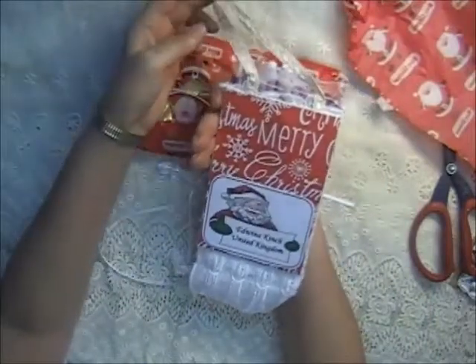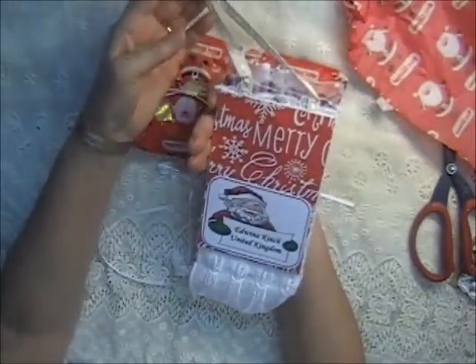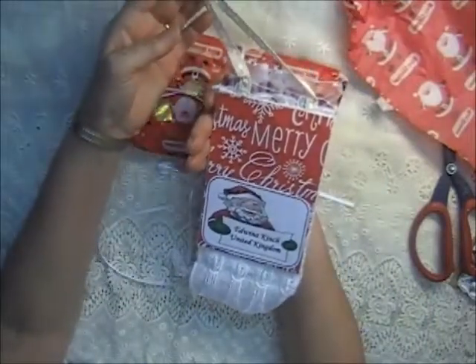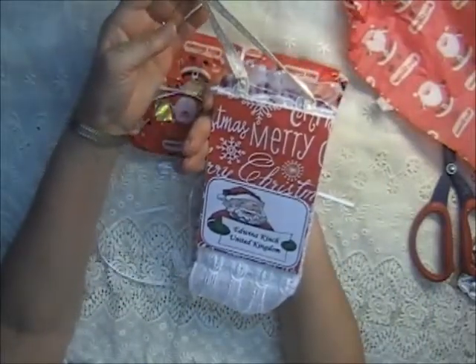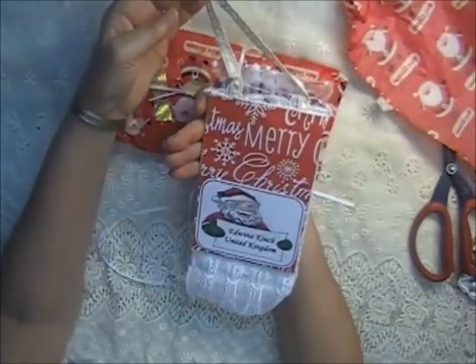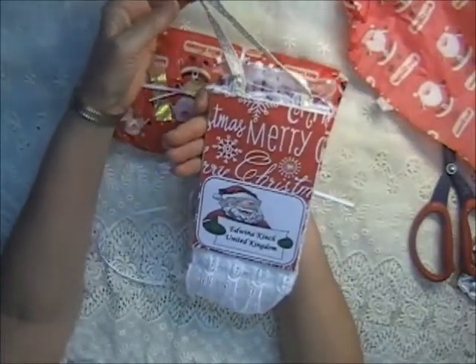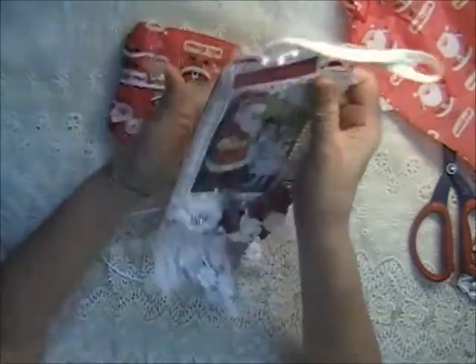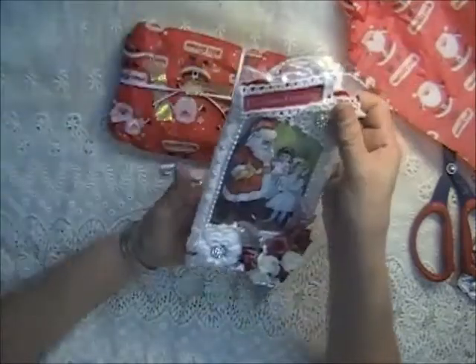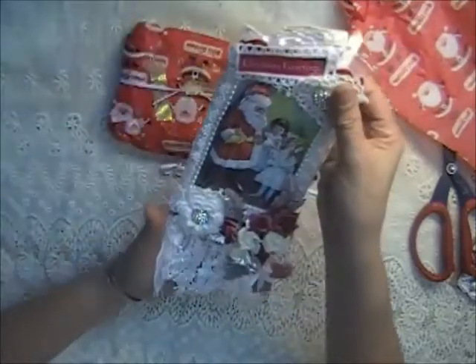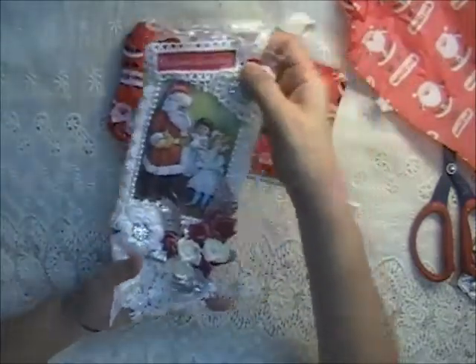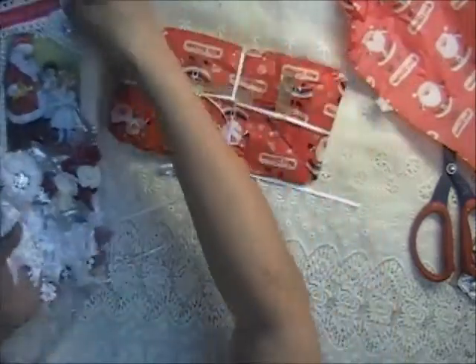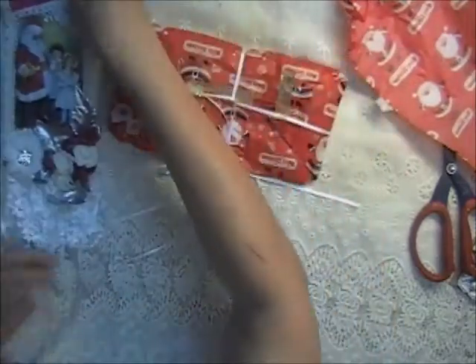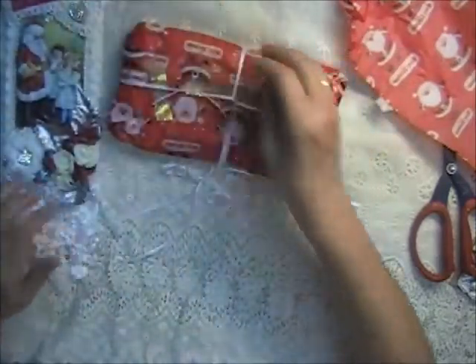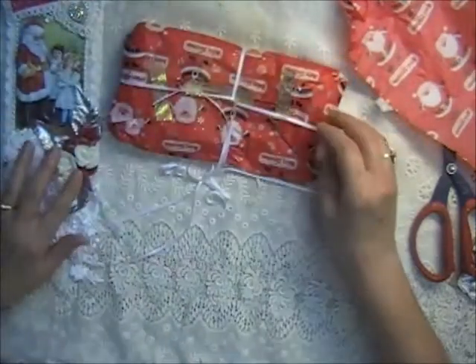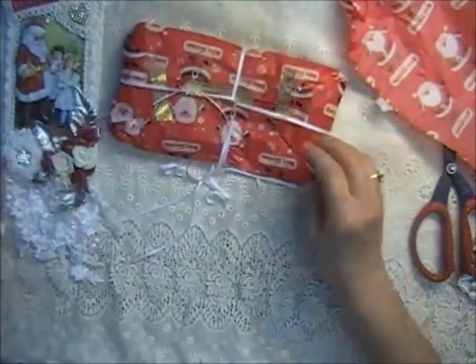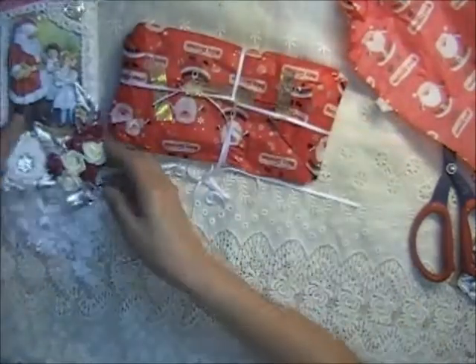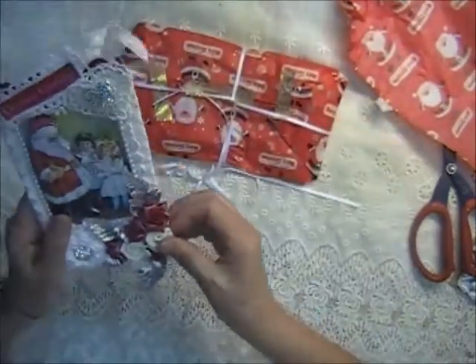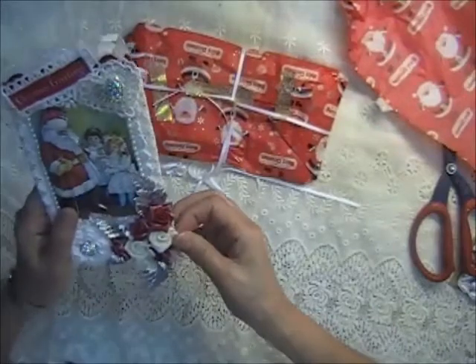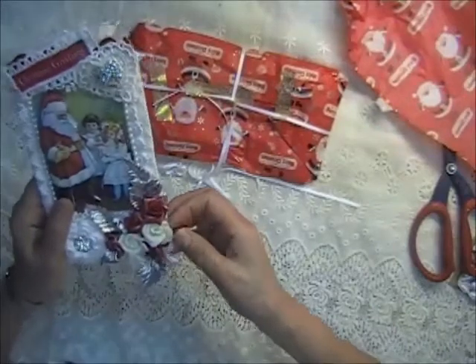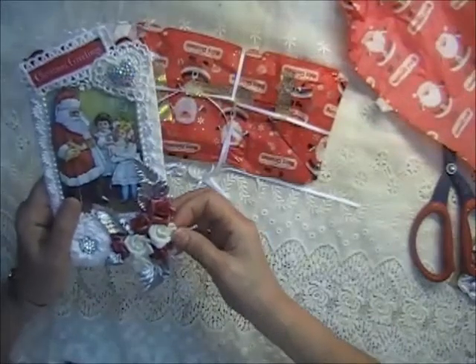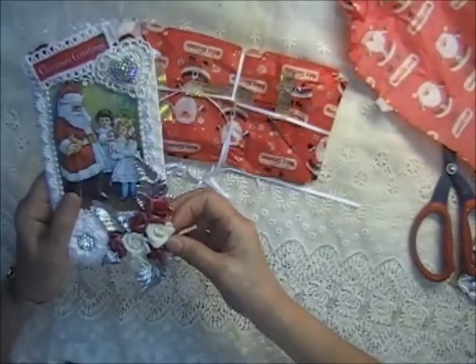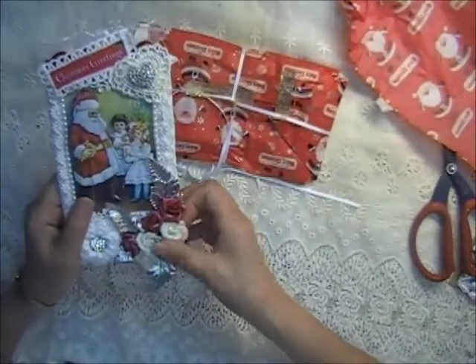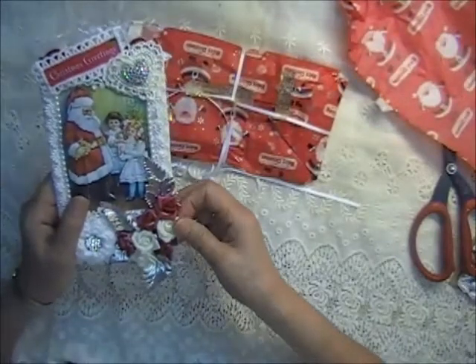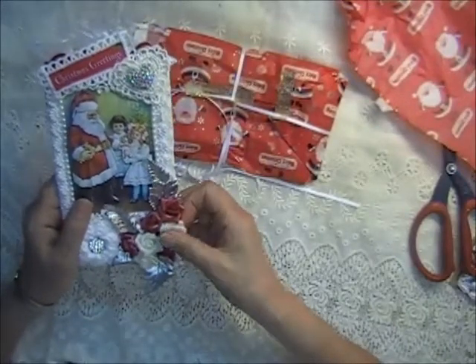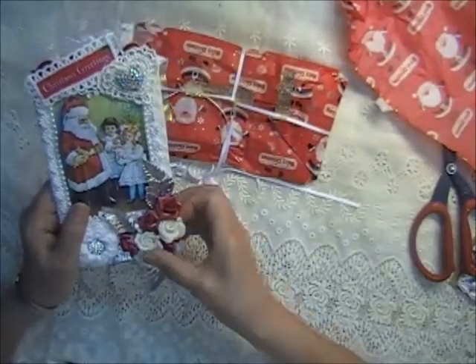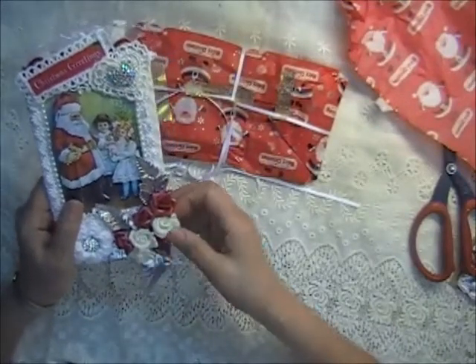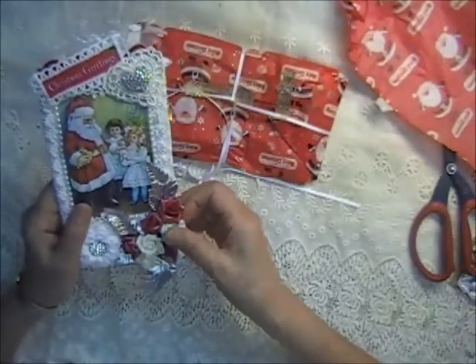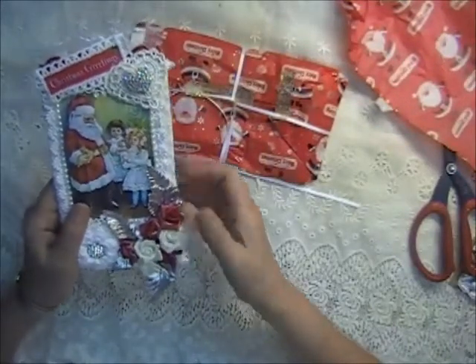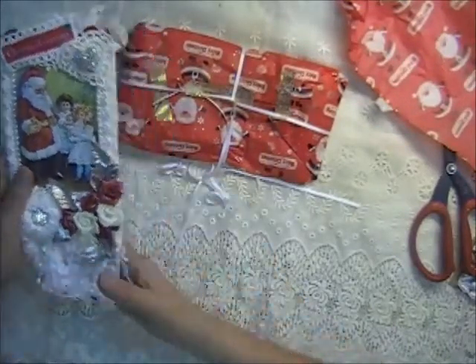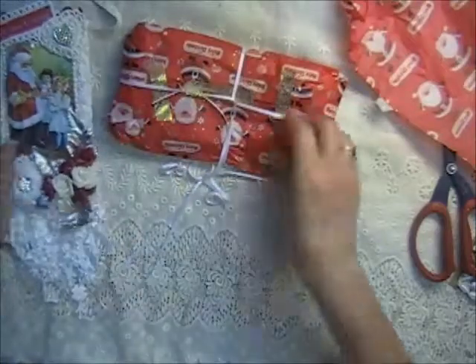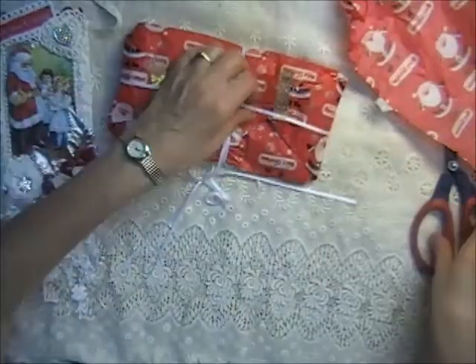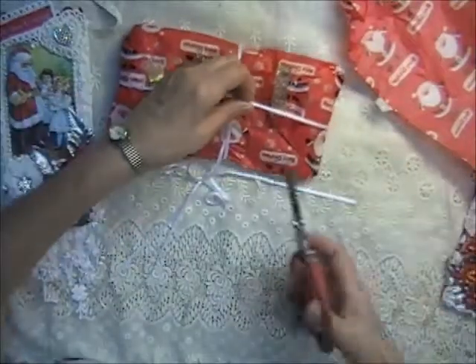Edwina Kinch, United Kingdom. That's beautiful, Edwina. Those flowers — they're so soft. I'm not sure what they're made of, but they're very soft.